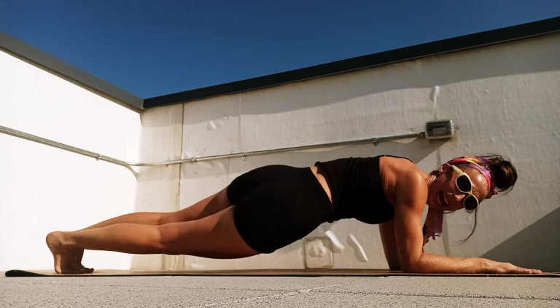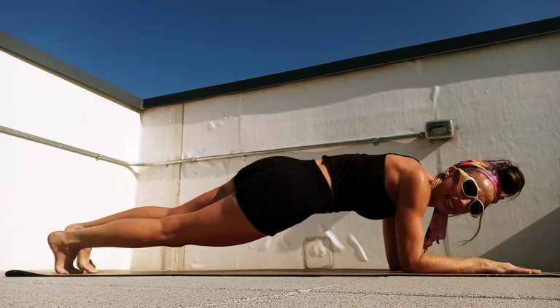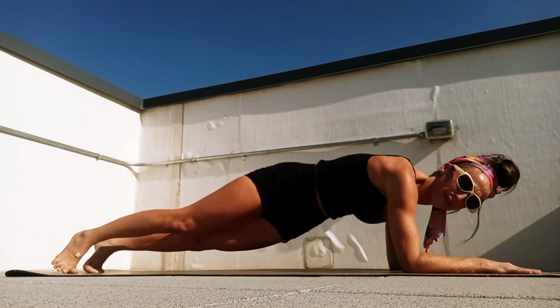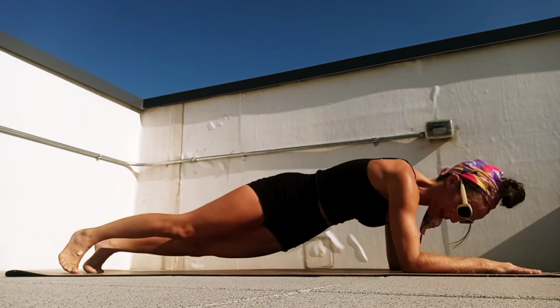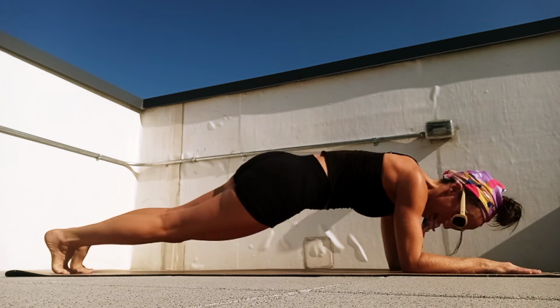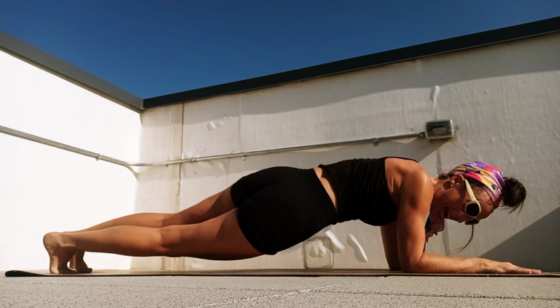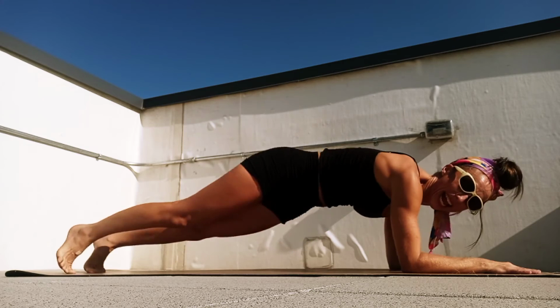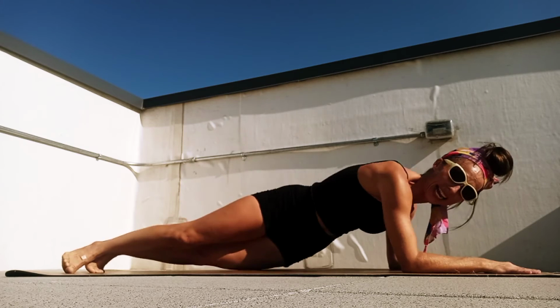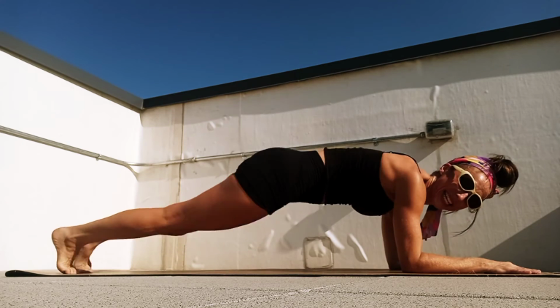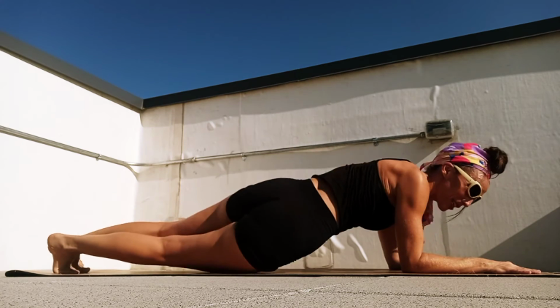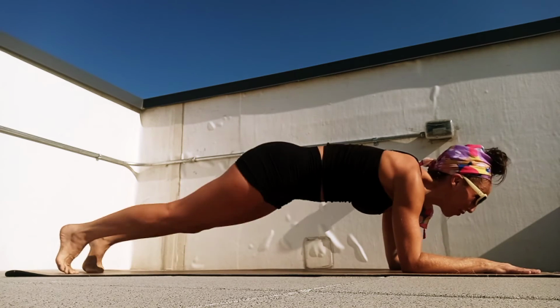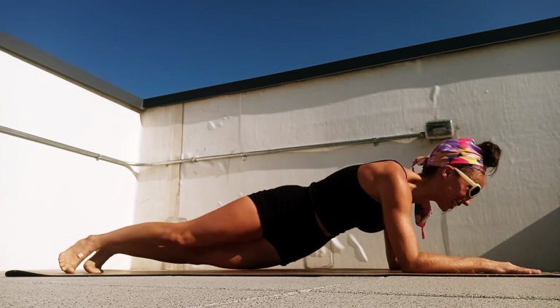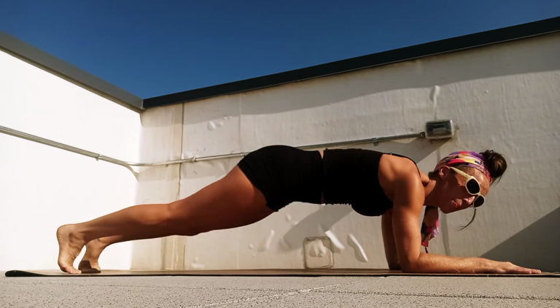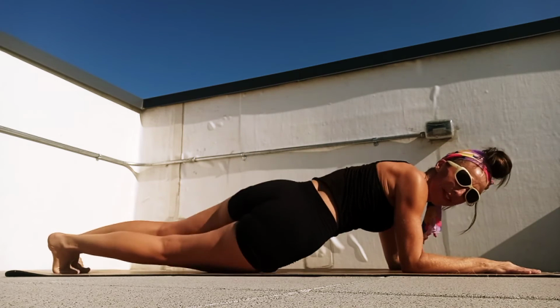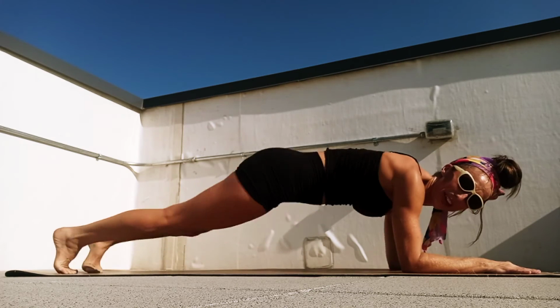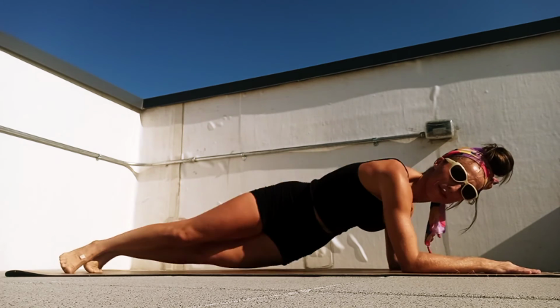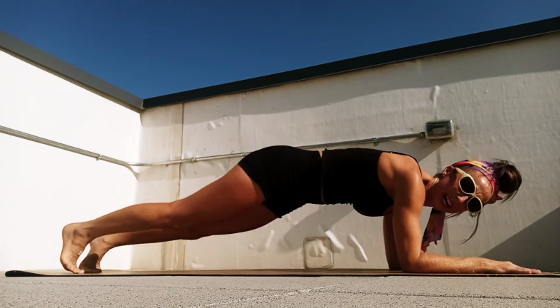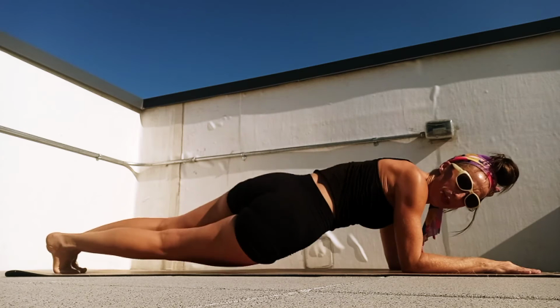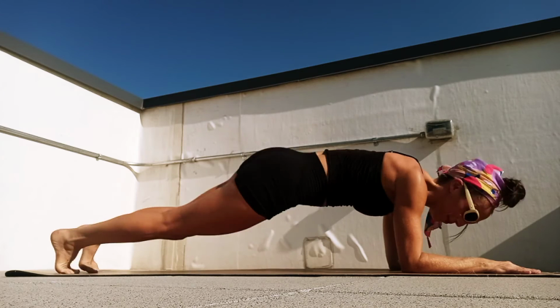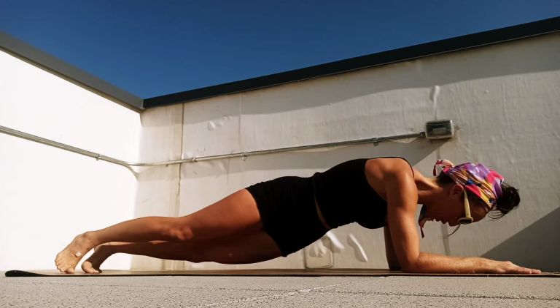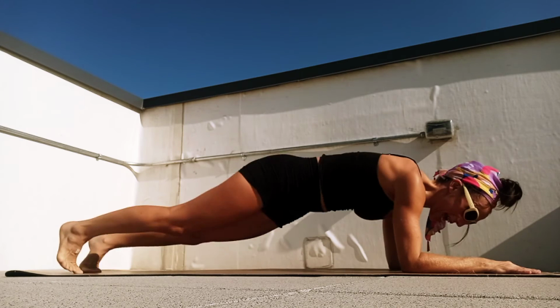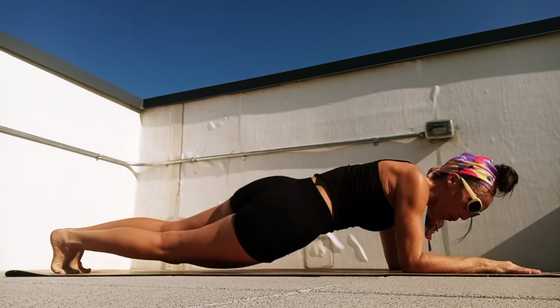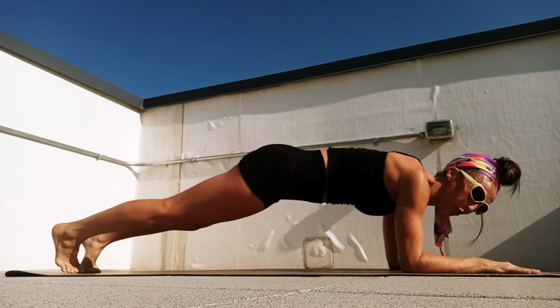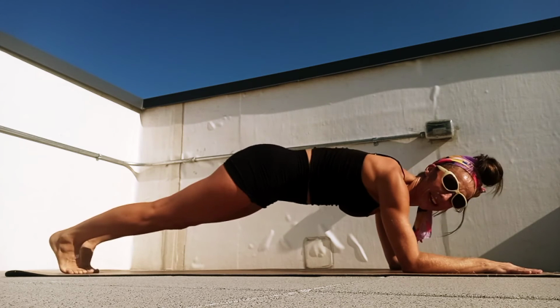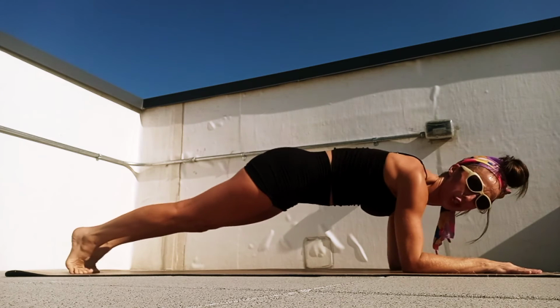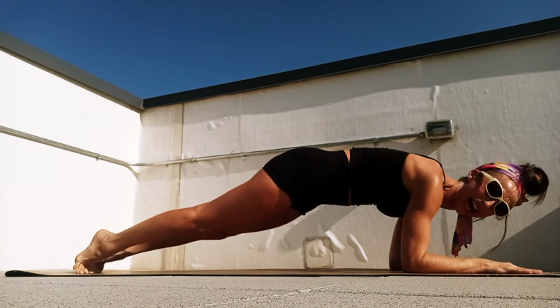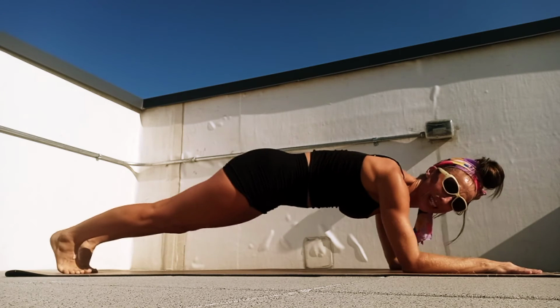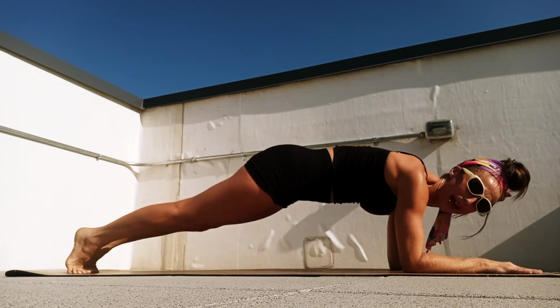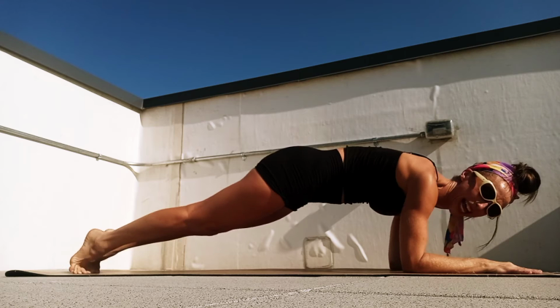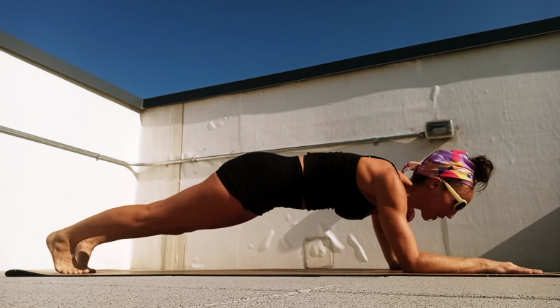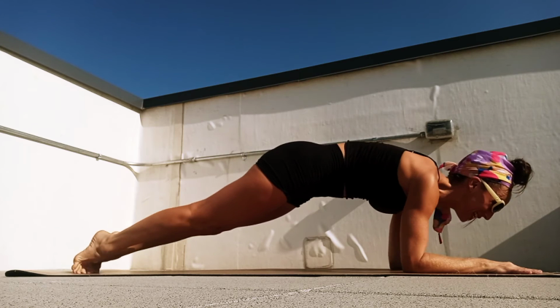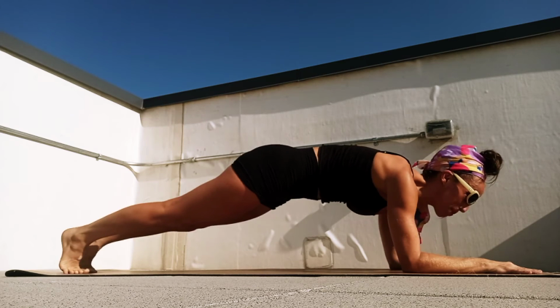Side to side, let's go here for ten, nine, eight, seven — keep that breath going — six, five, four, three, two, and one. Let's hold center — now let's just rock those heels forward and back for ten, nine.